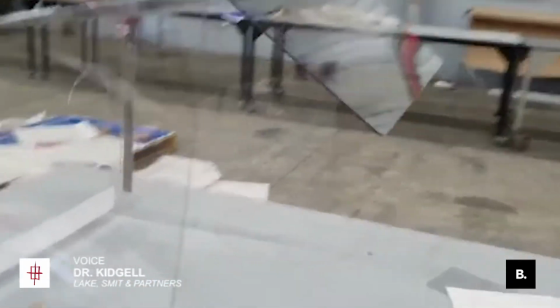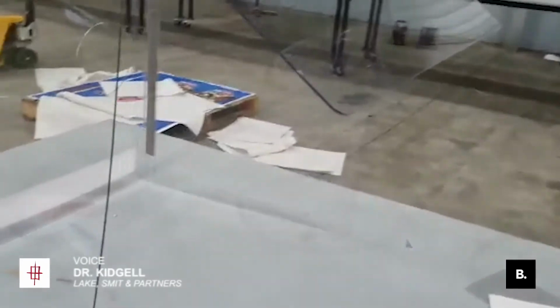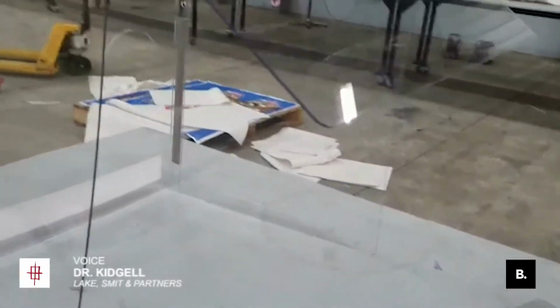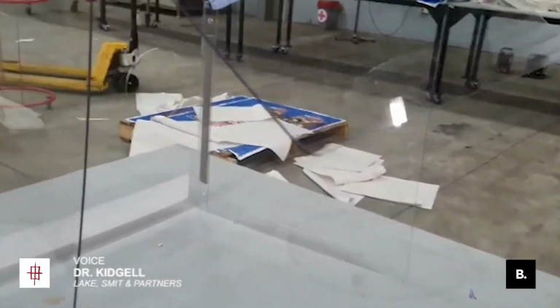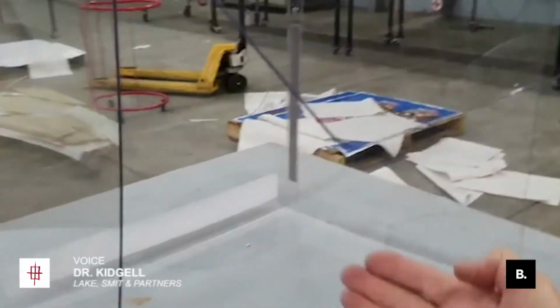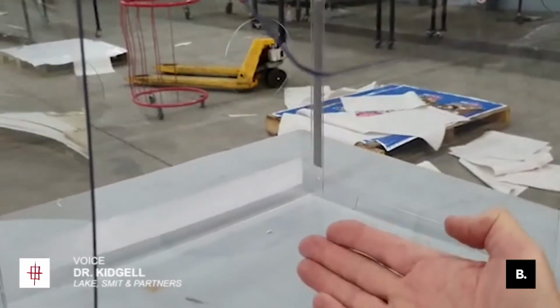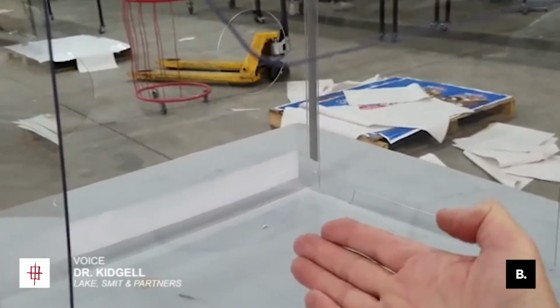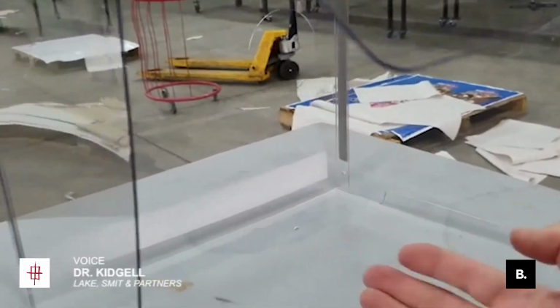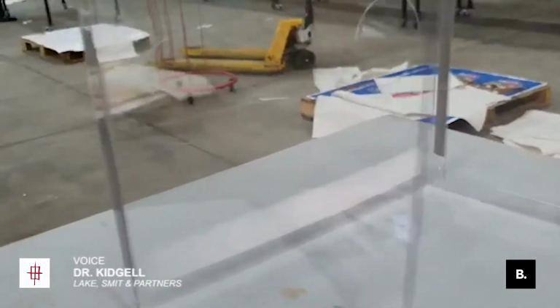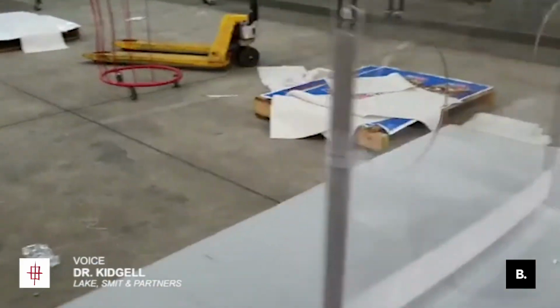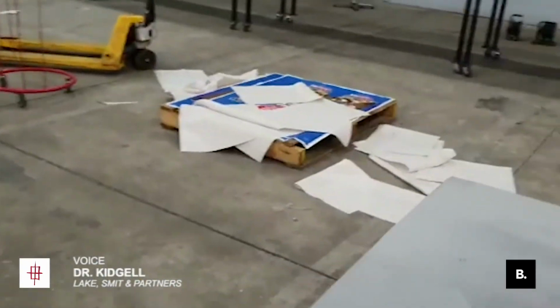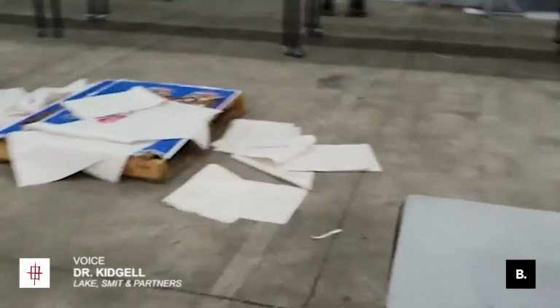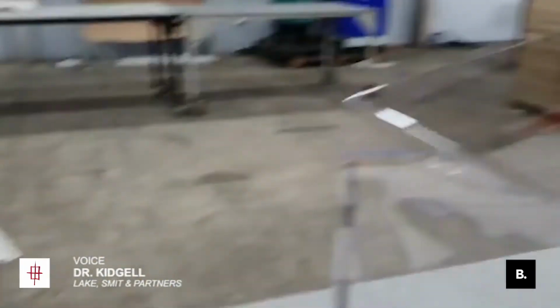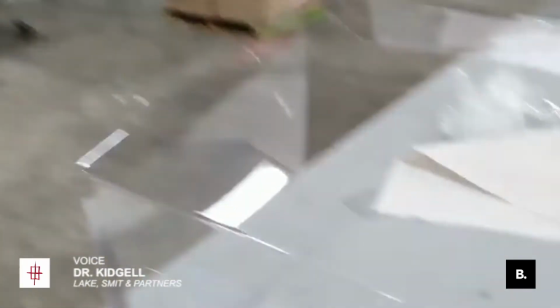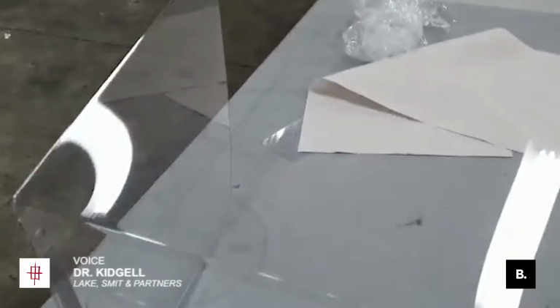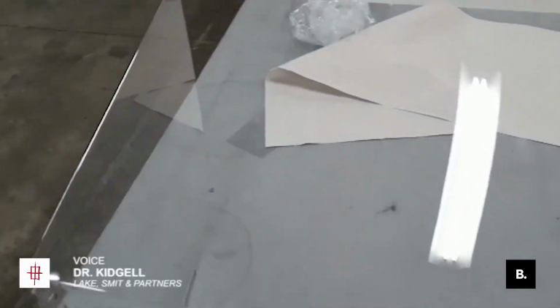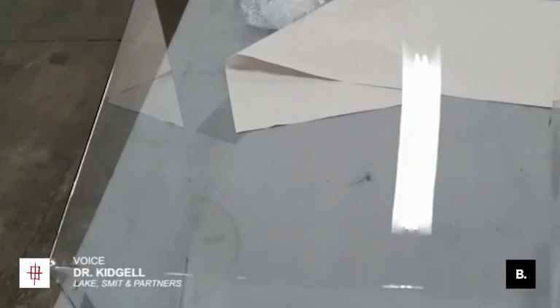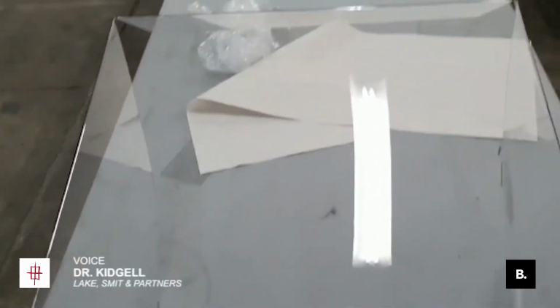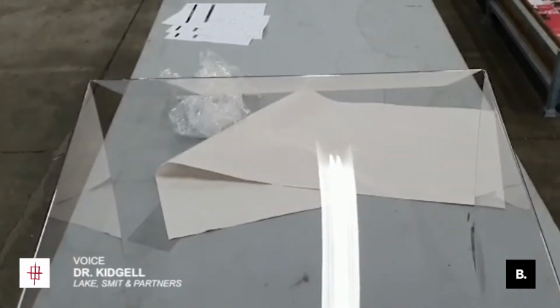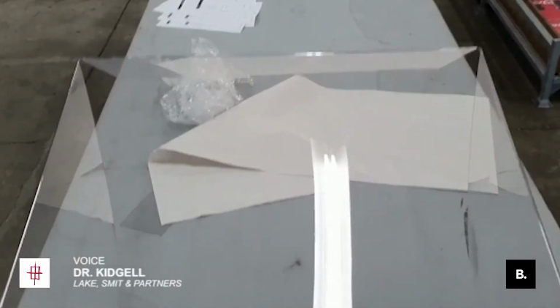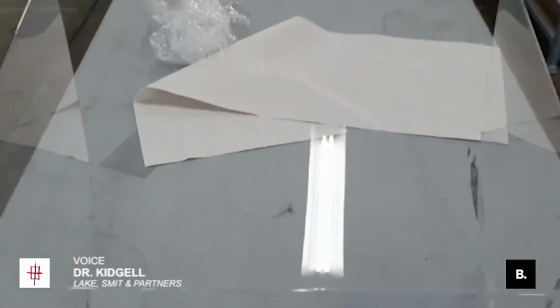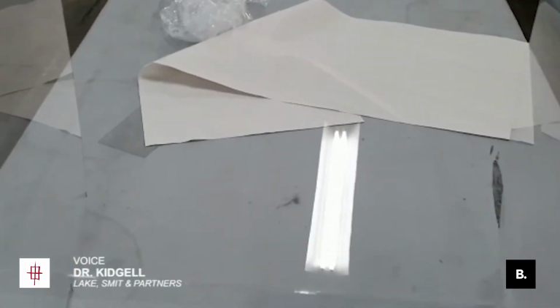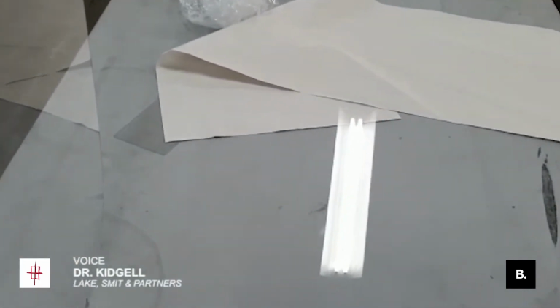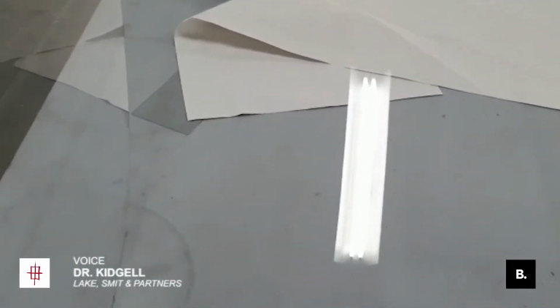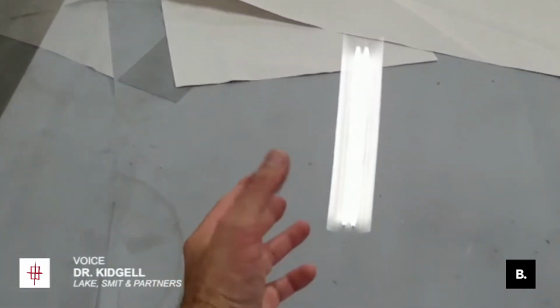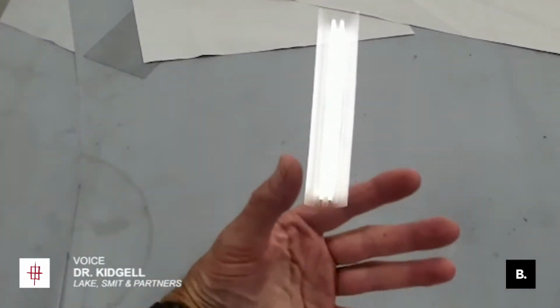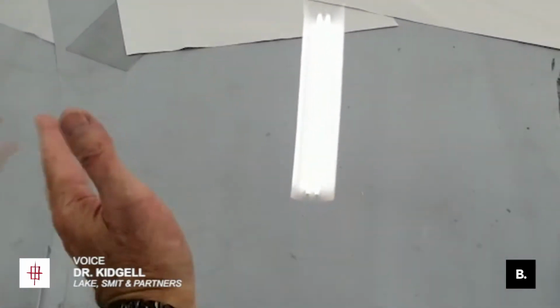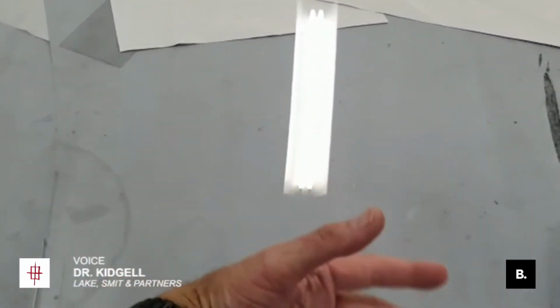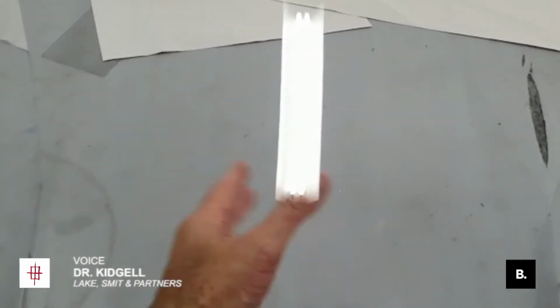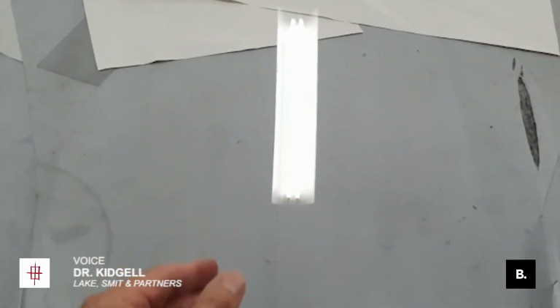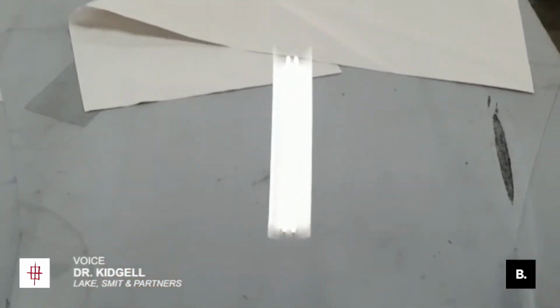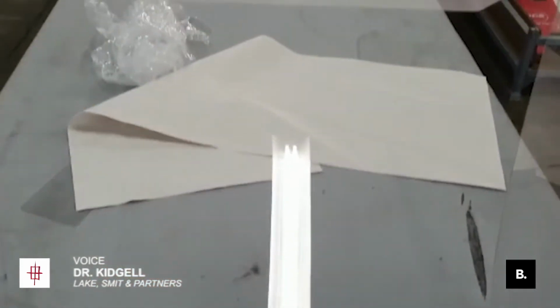The patient's head is obviously in the box. They're lying in there. And you can come, you can look from the top, you can look down, see the patient, and you can work in here in a completely sterile environment.